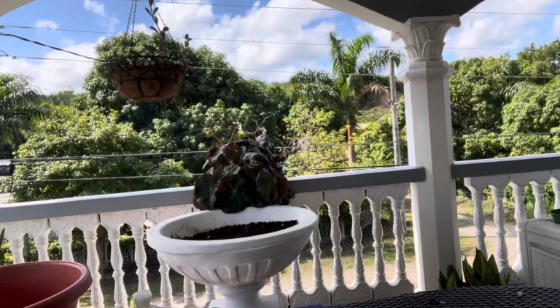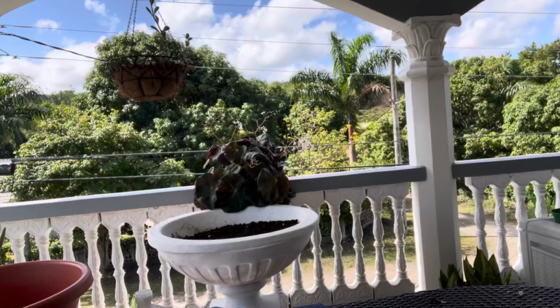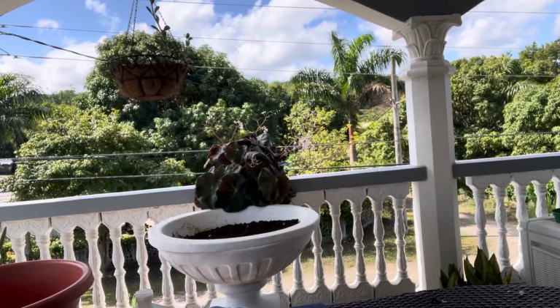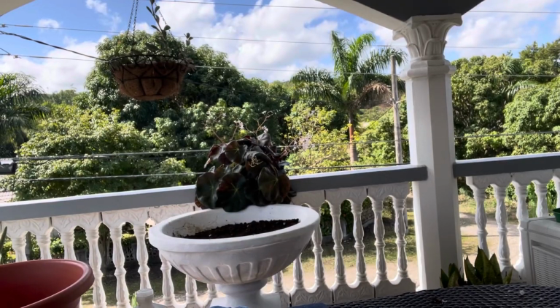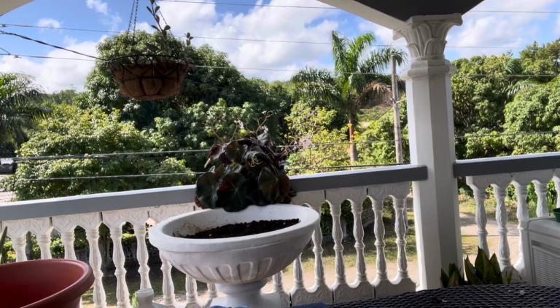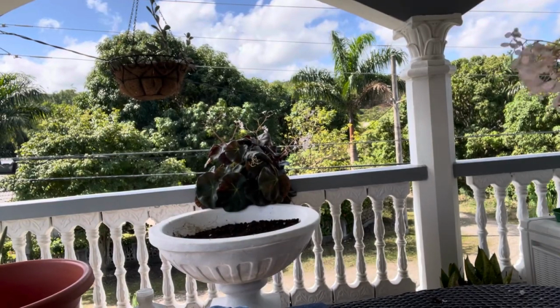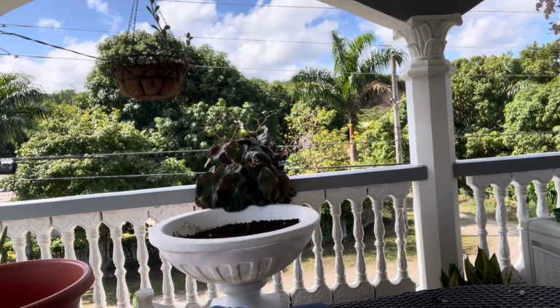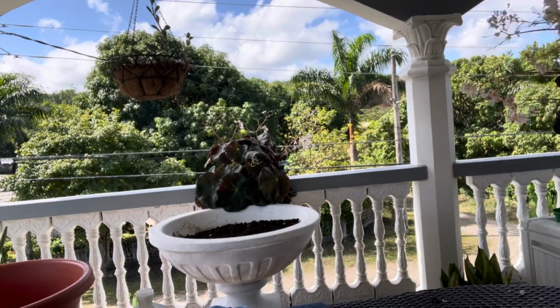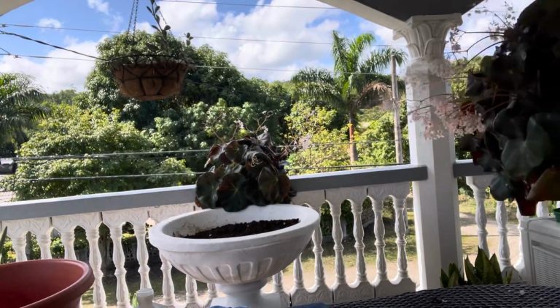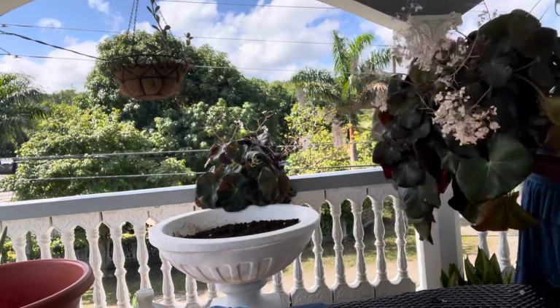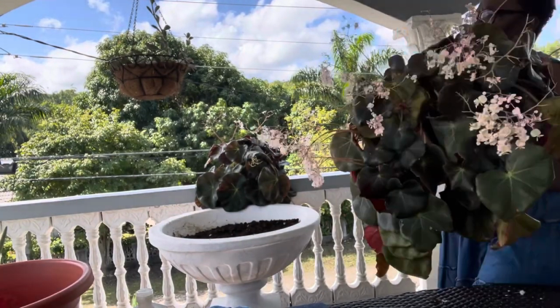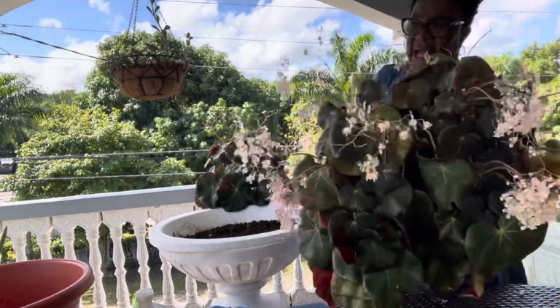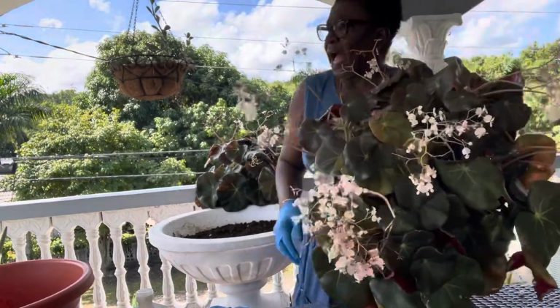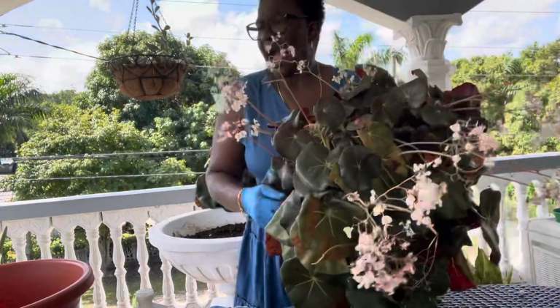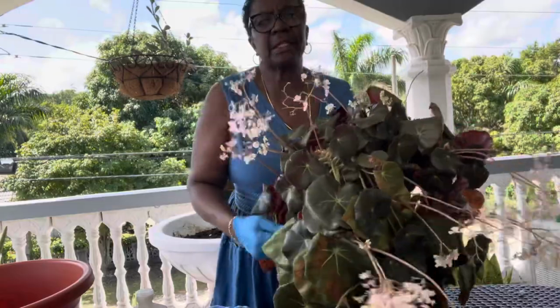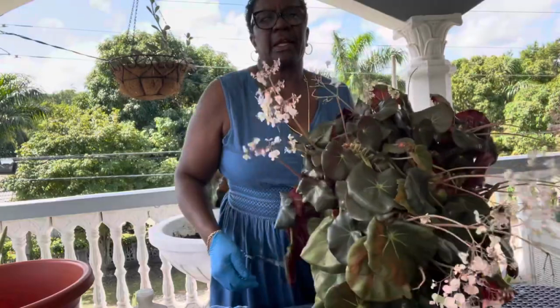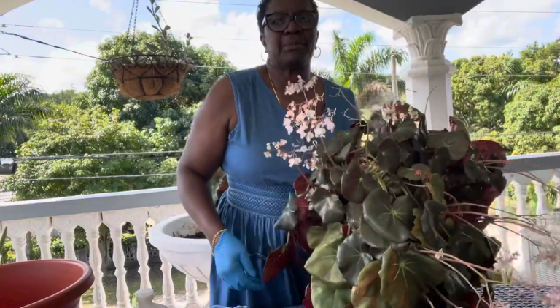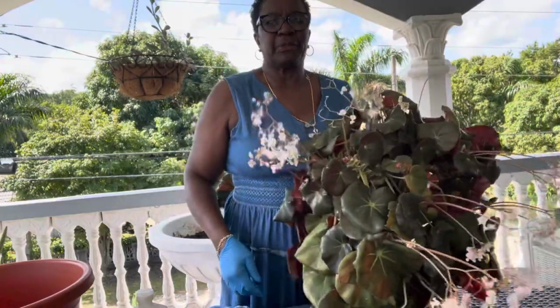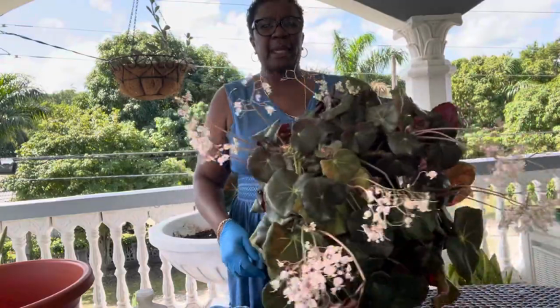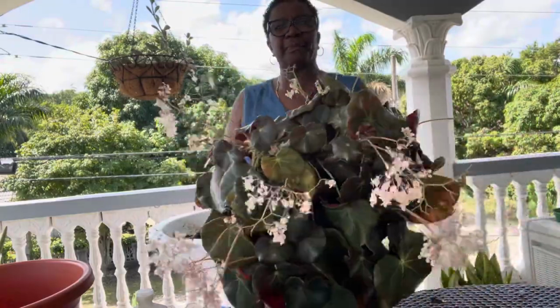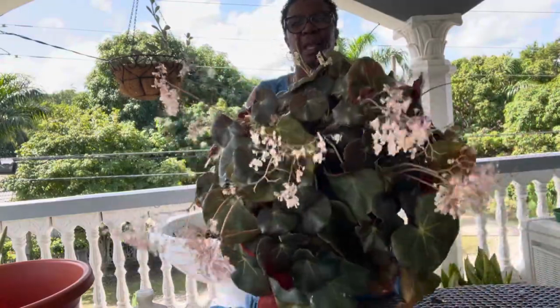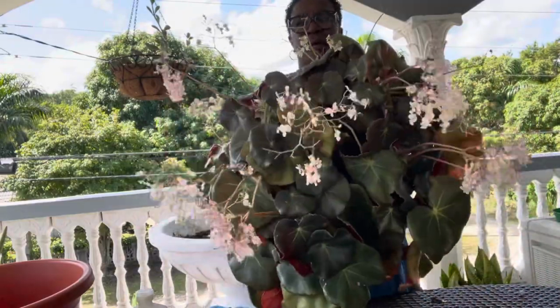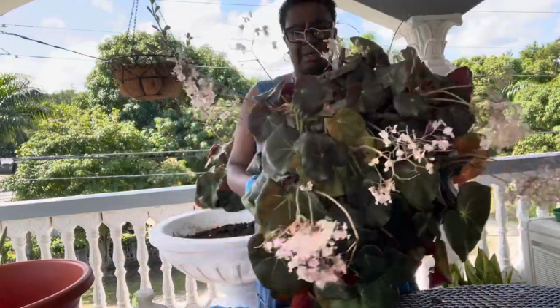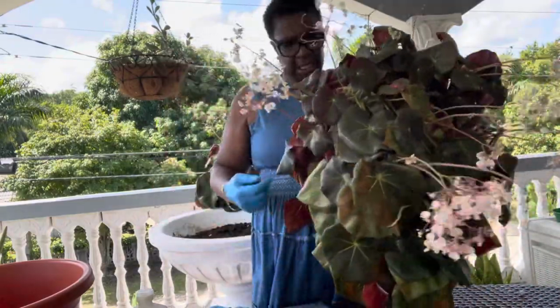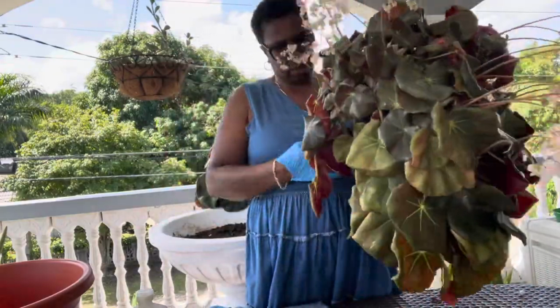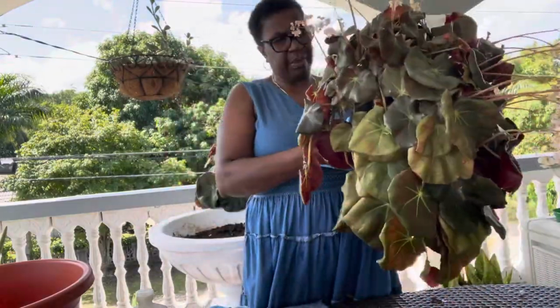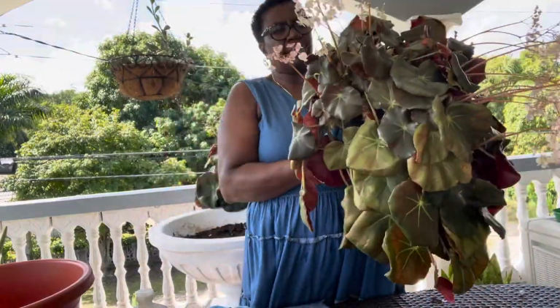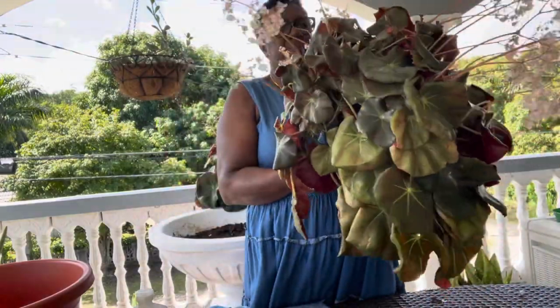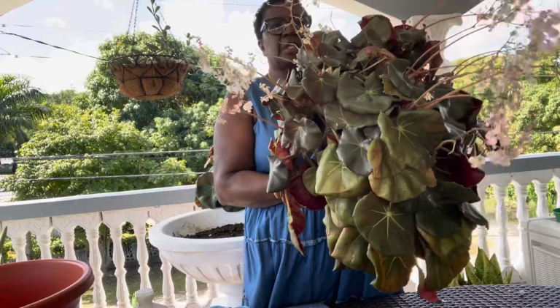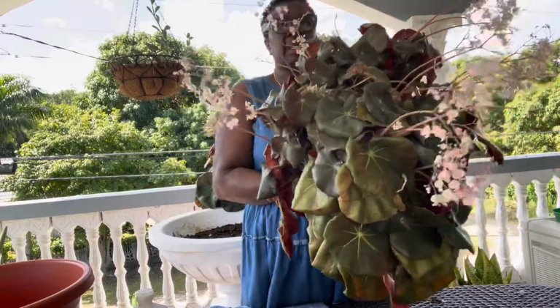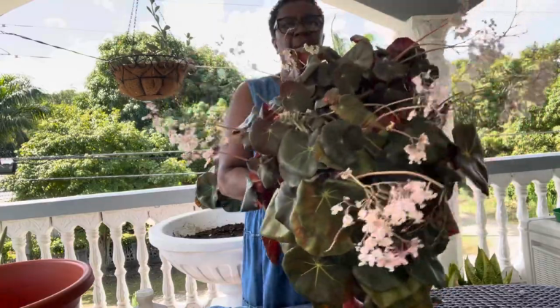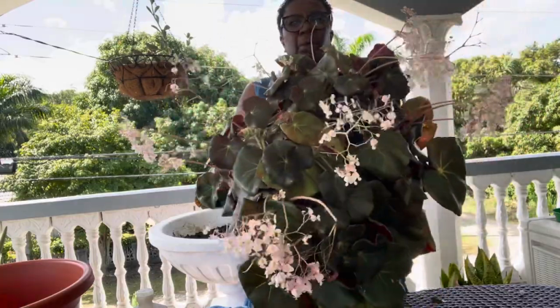Welcome back to my channel, Ayacin's garden in beautiful Jamaica. Now I'm getting ready to repot my leaf steak, the Begonia.